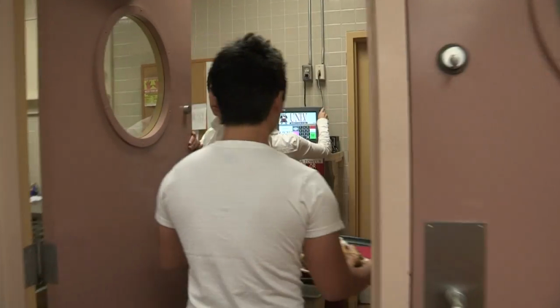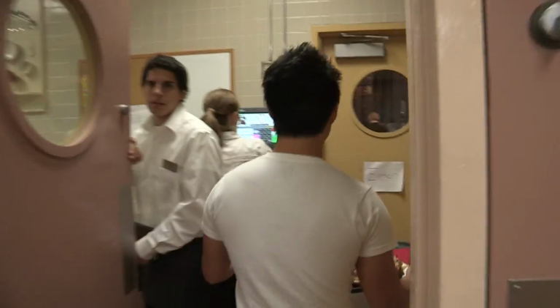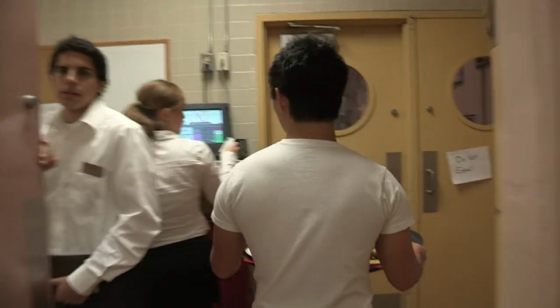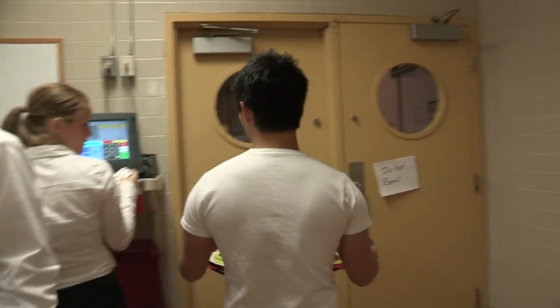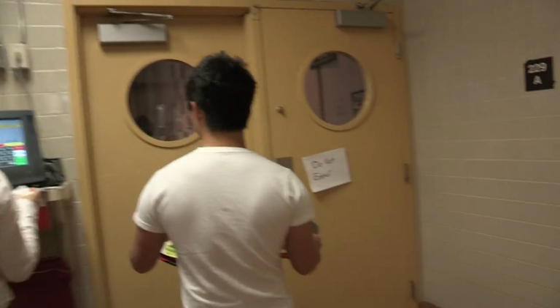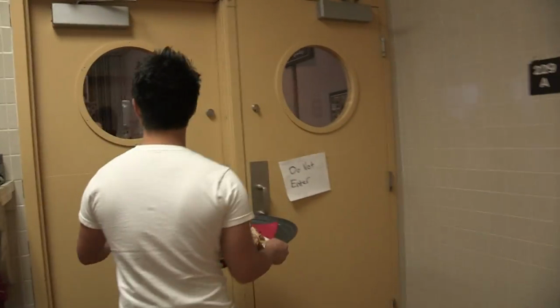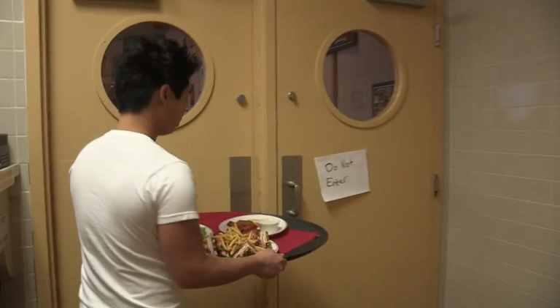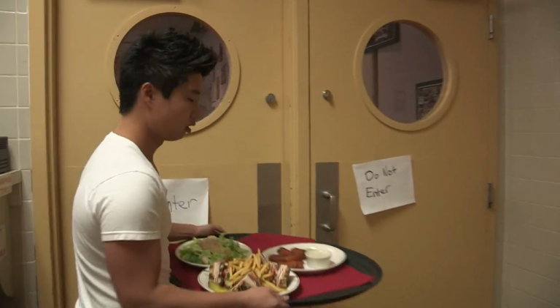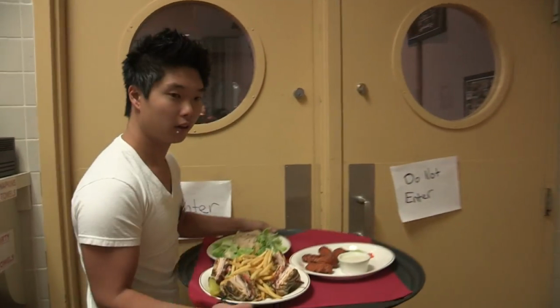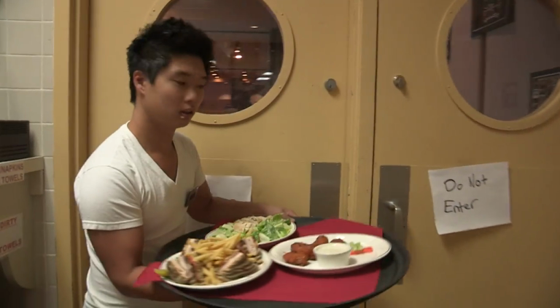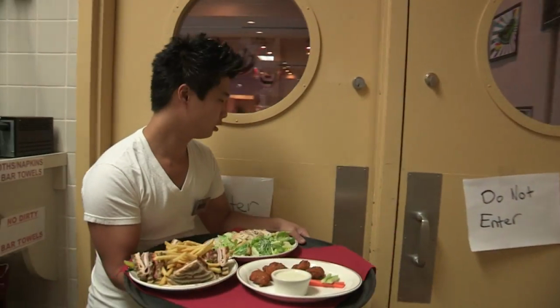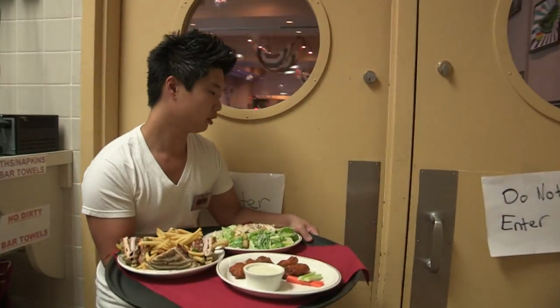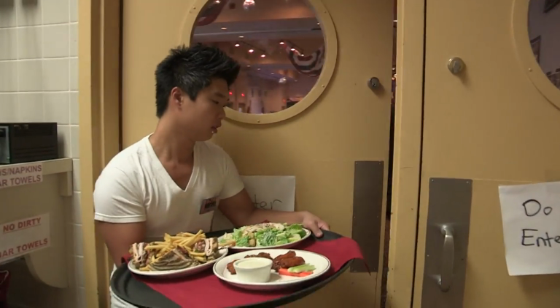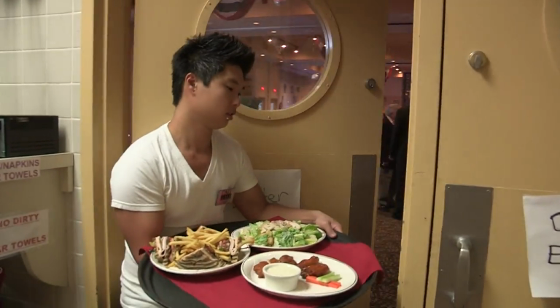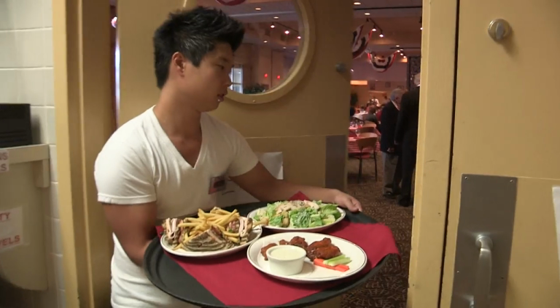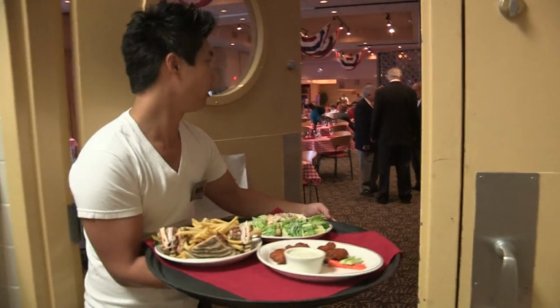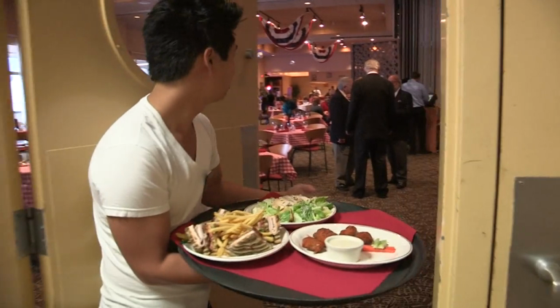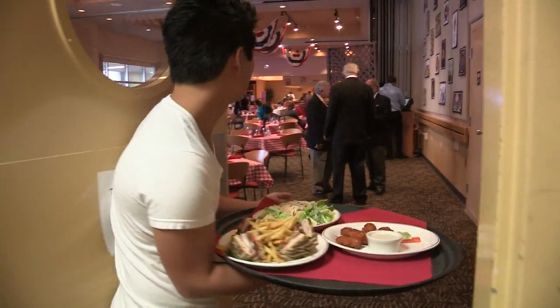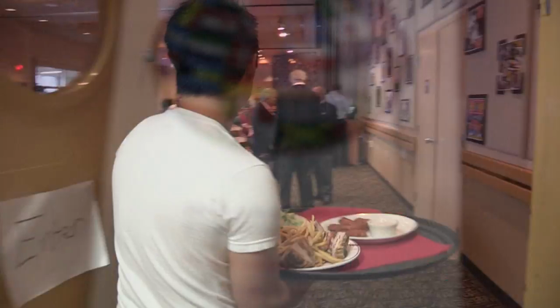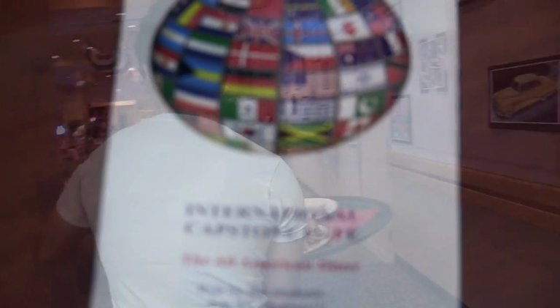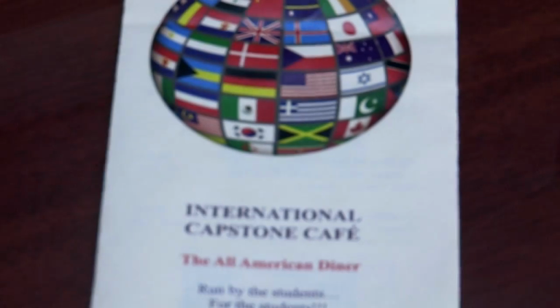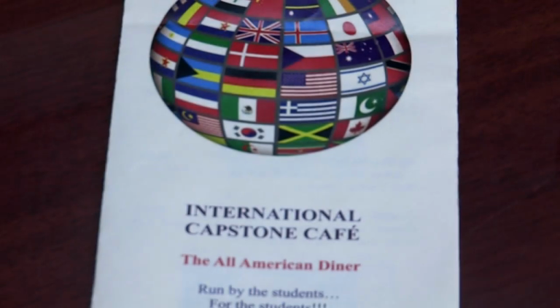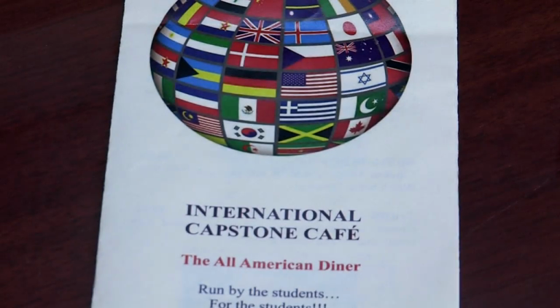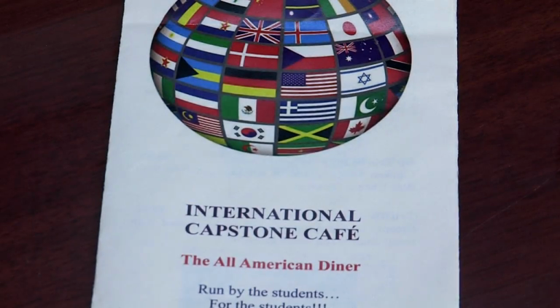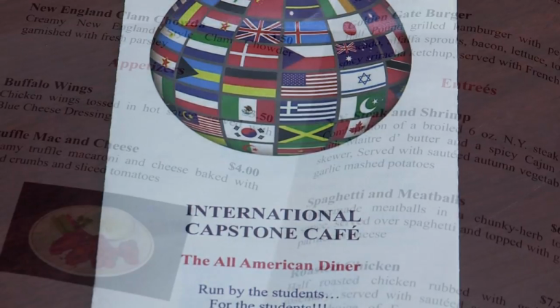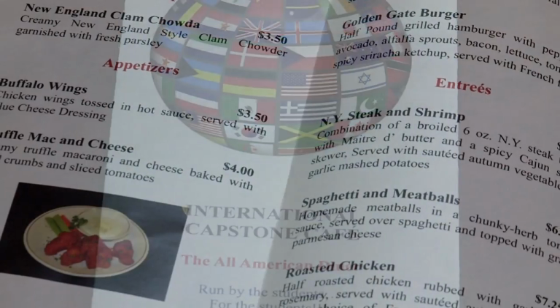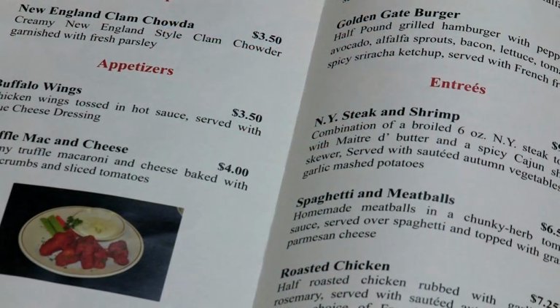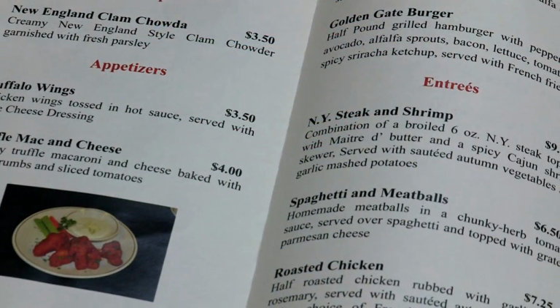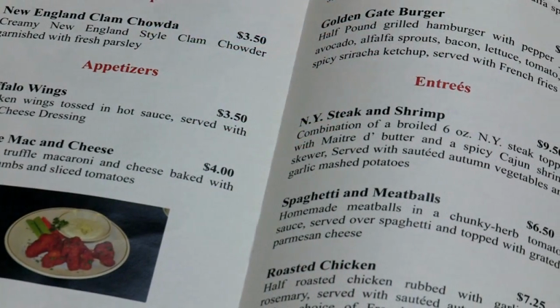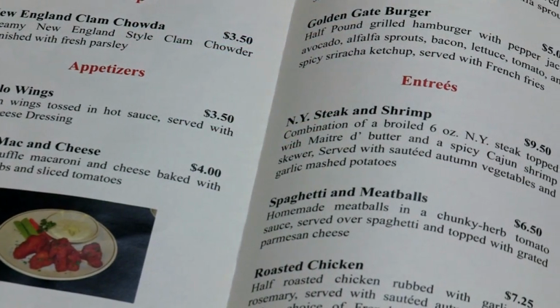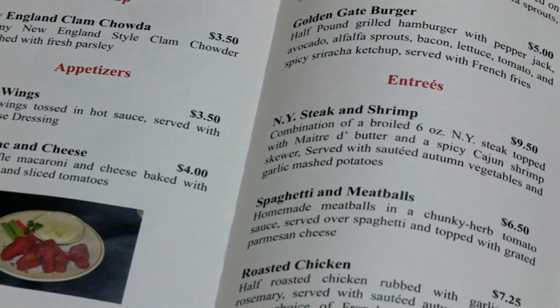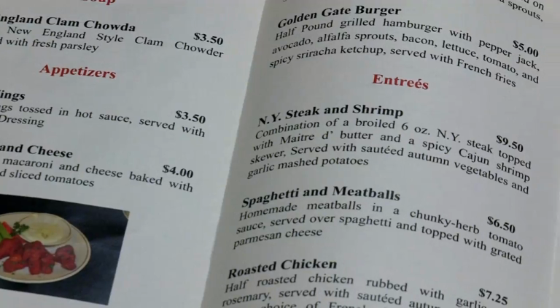That includes marketing, accounting, finance, management, human resources, and of course menu design, food production, and service.